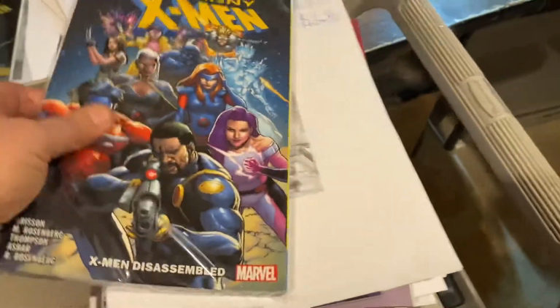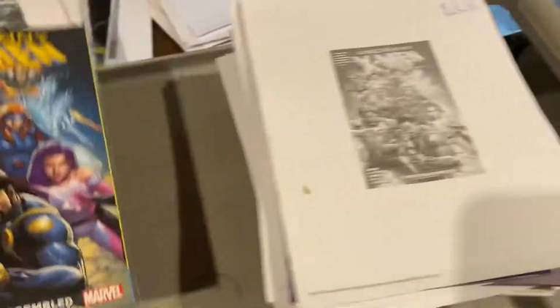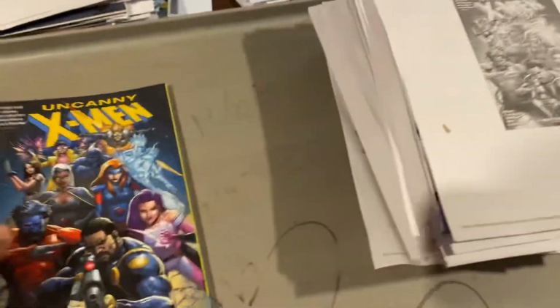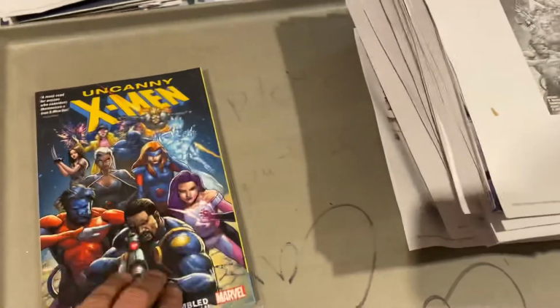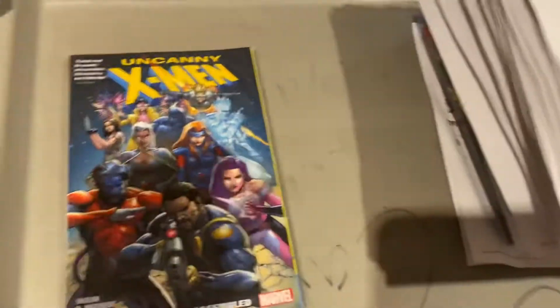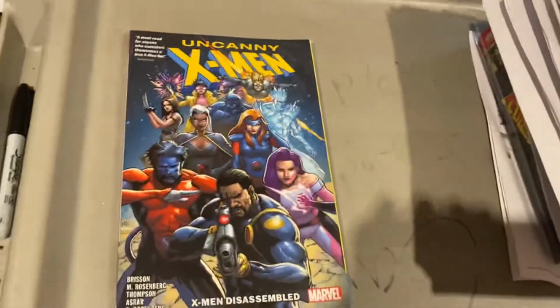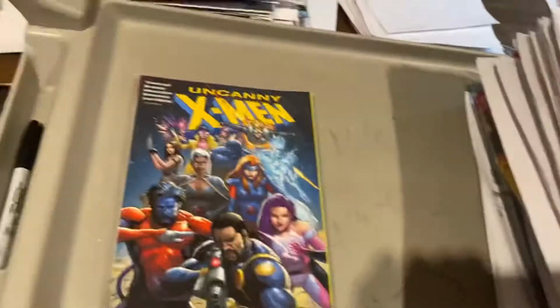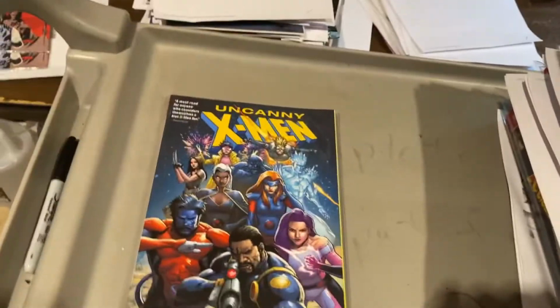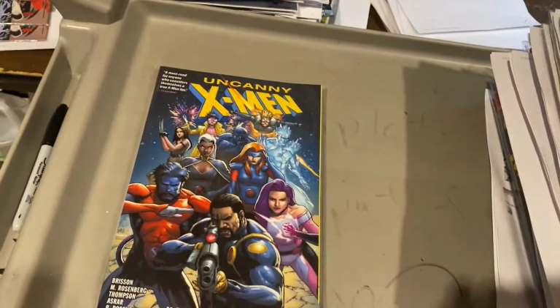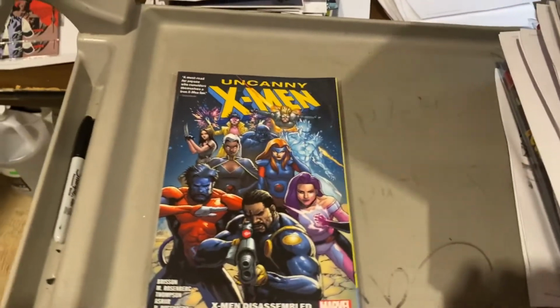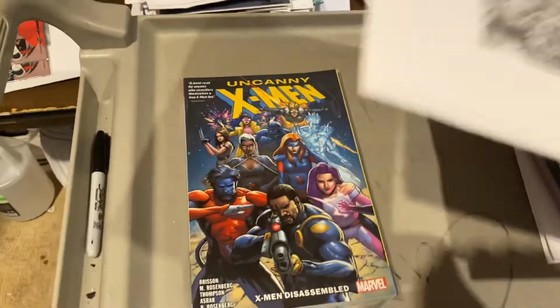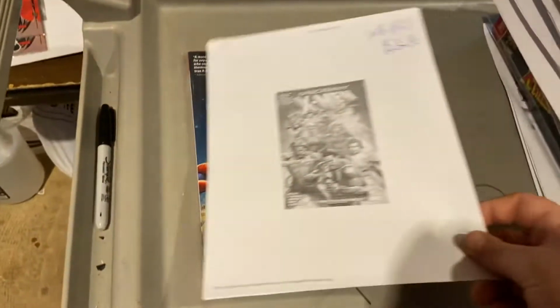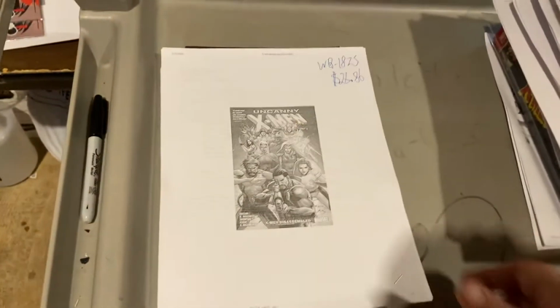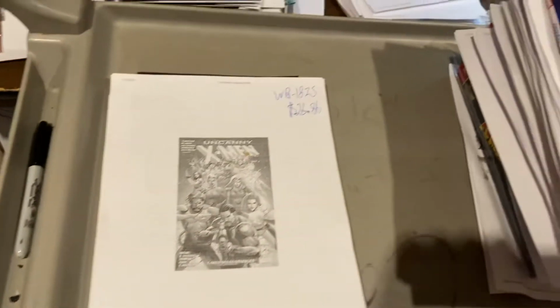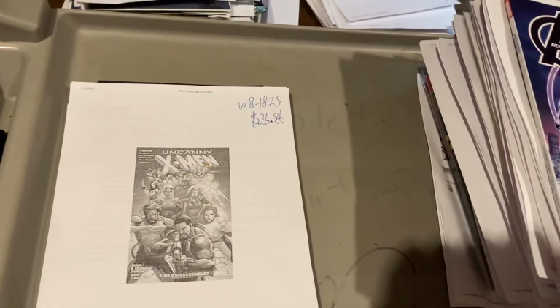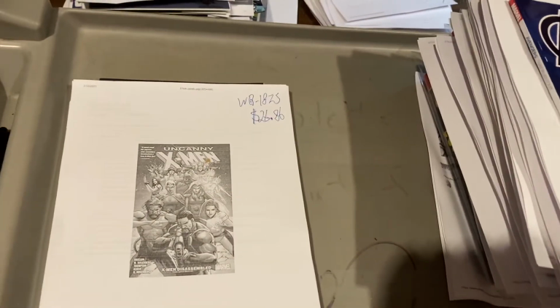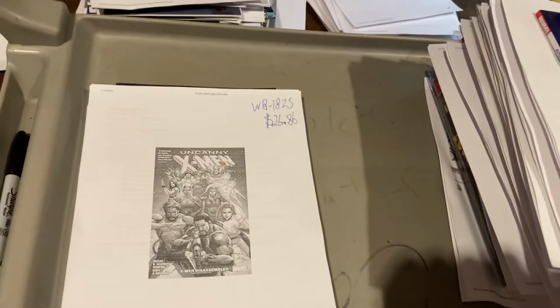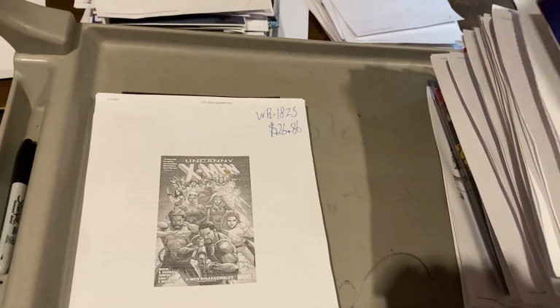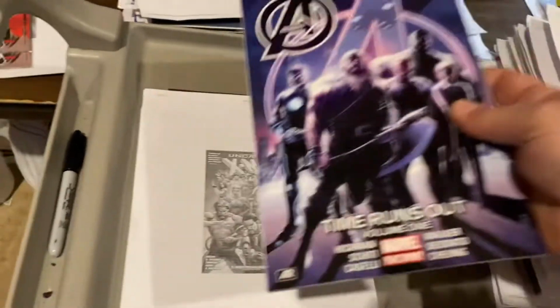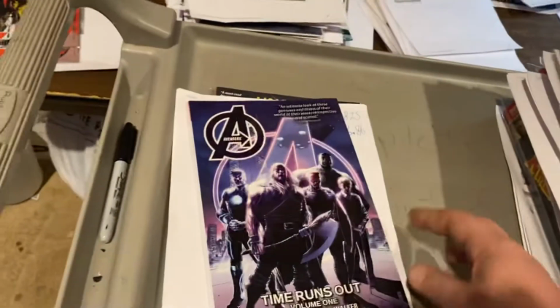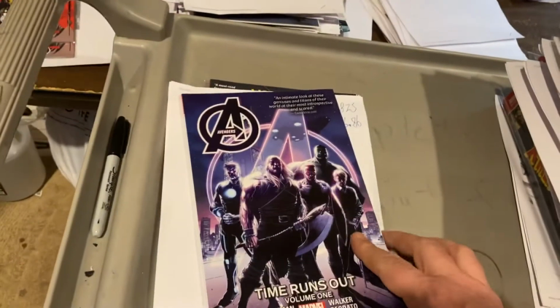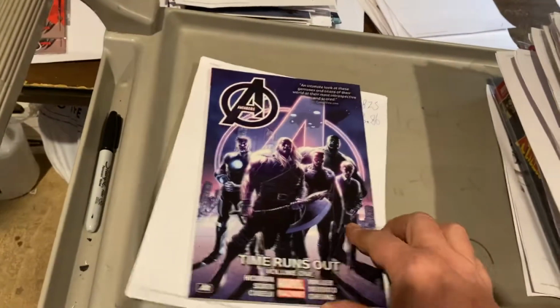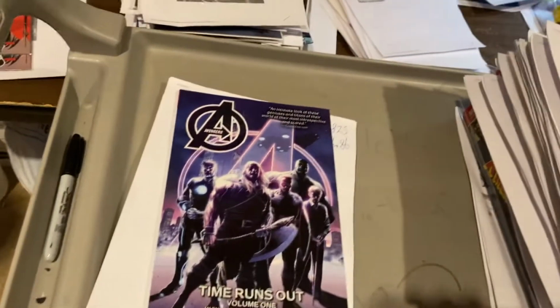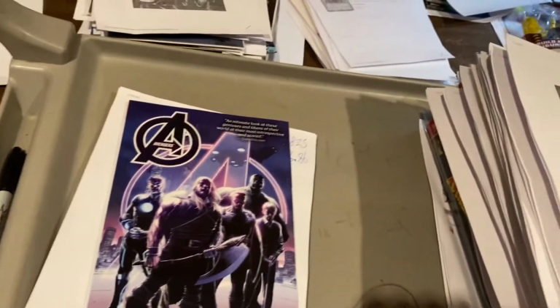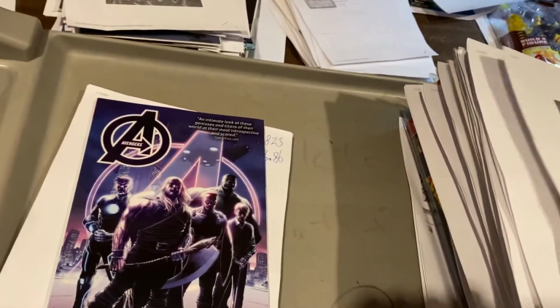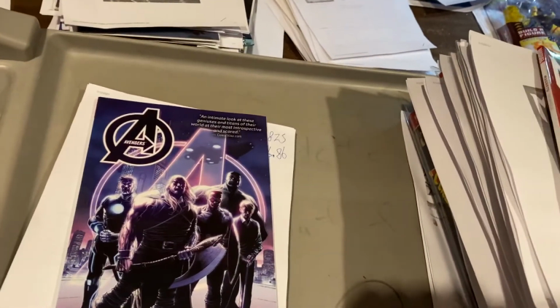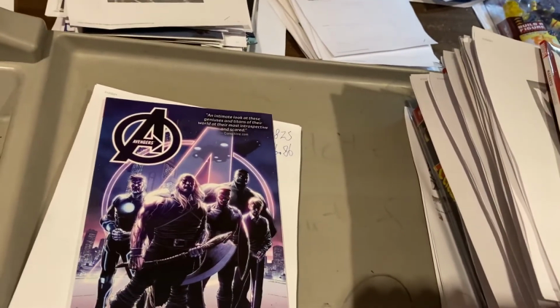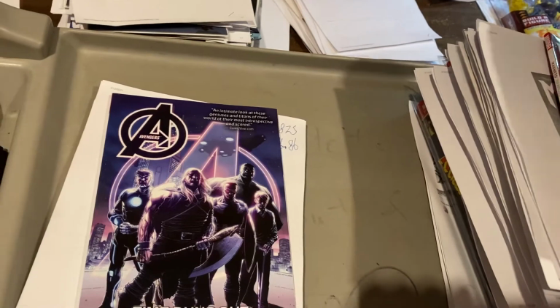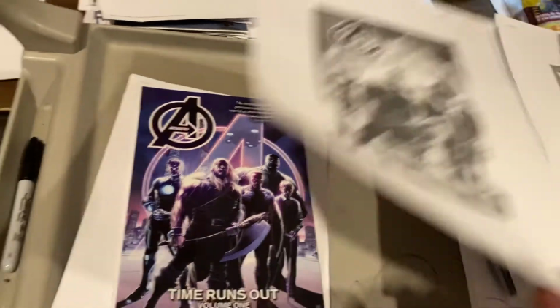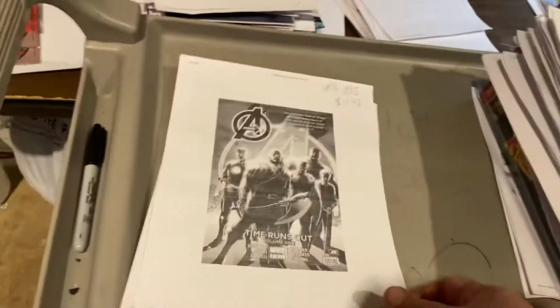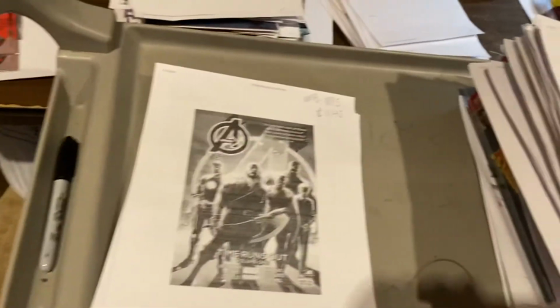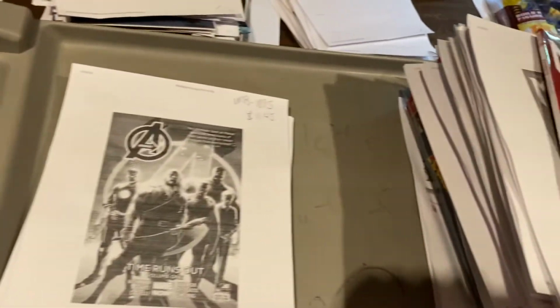Uncanny X-Men number one trade paperback — thank you Marvel for clearancing to retailers instead of dumping them at Ollie's — $26.86. Number two, Time Runs Out volume one — thank you Marvel — $11.45.